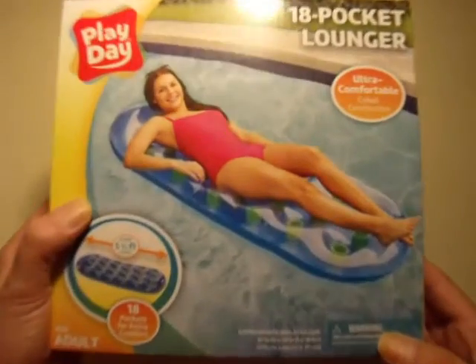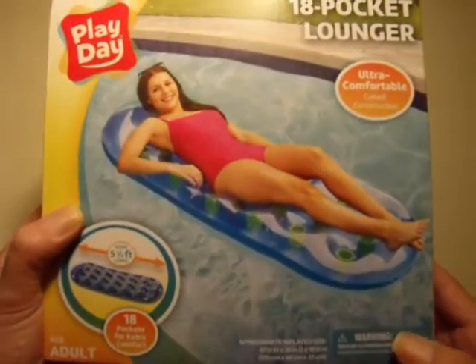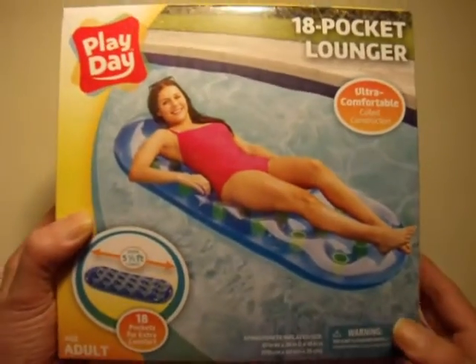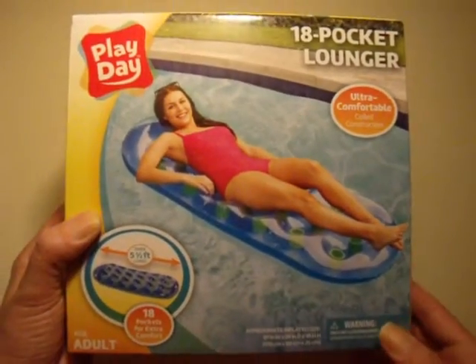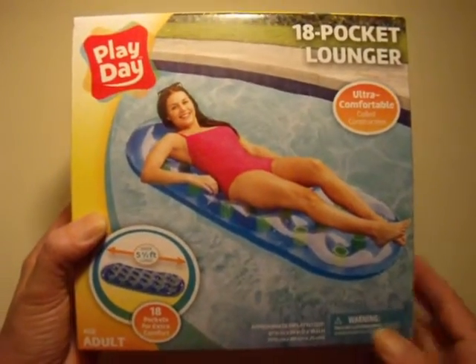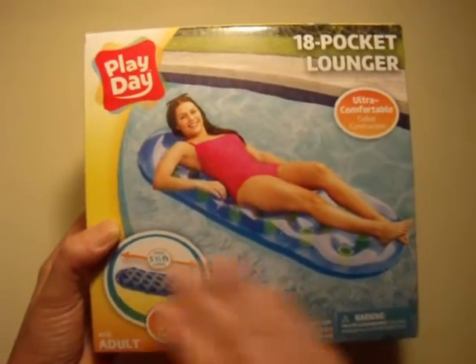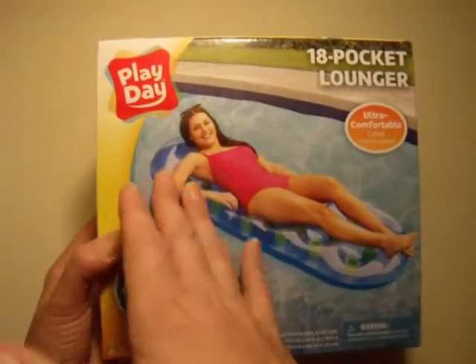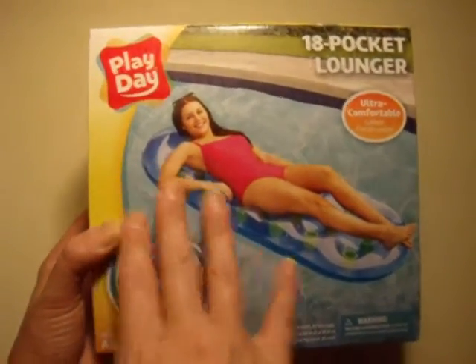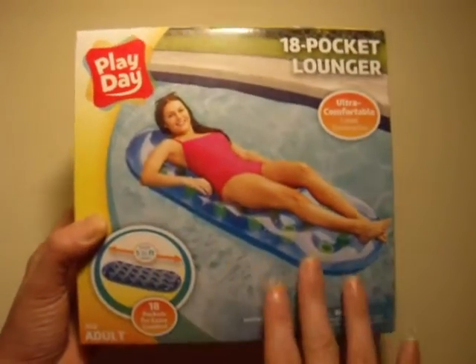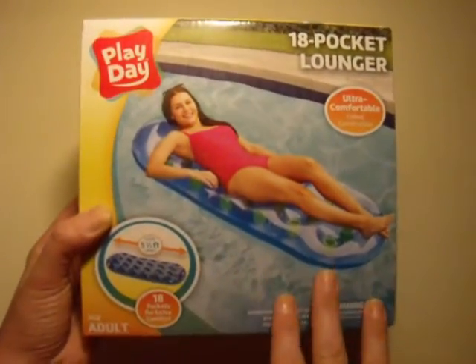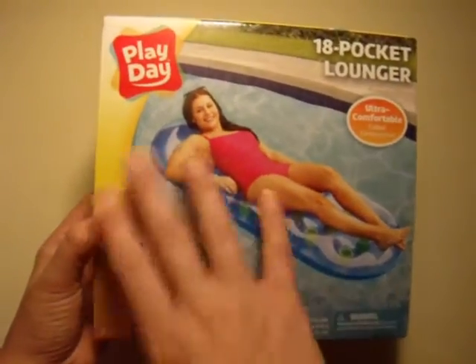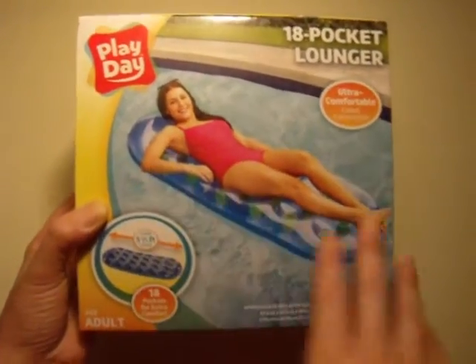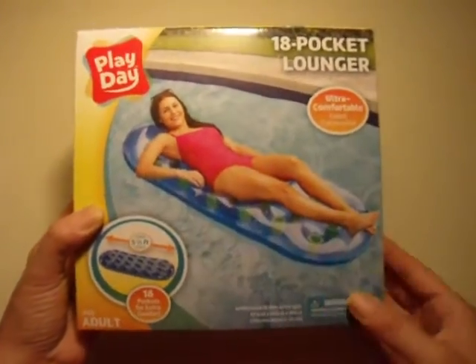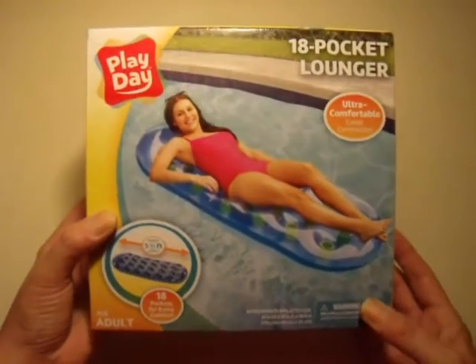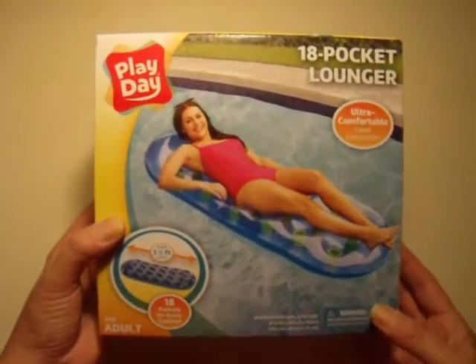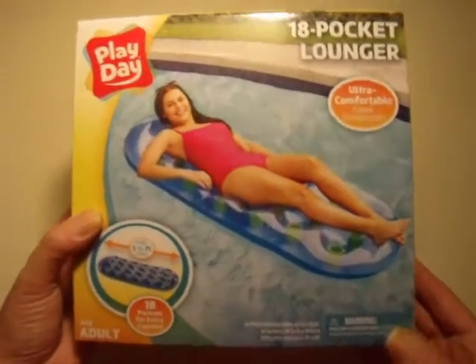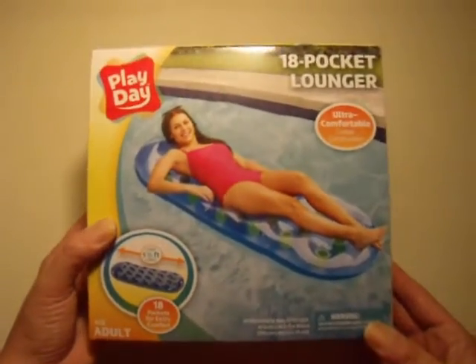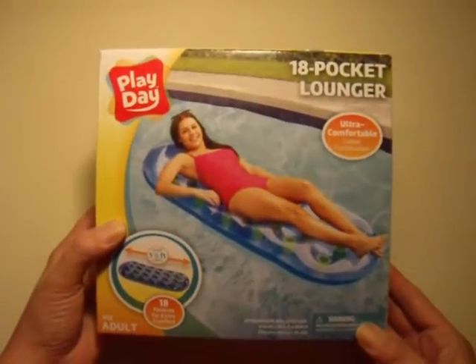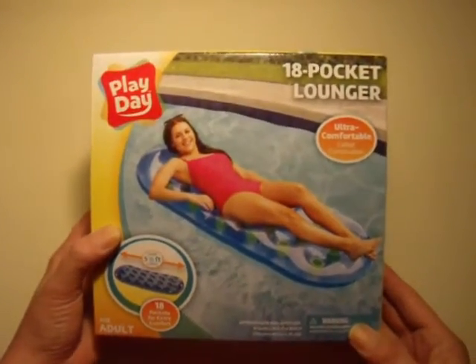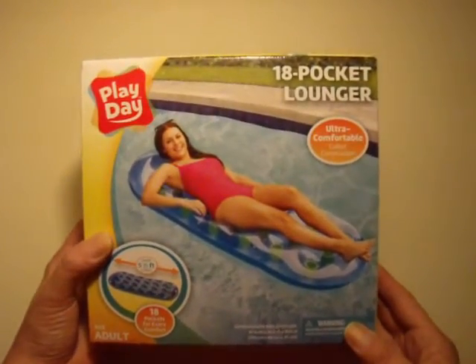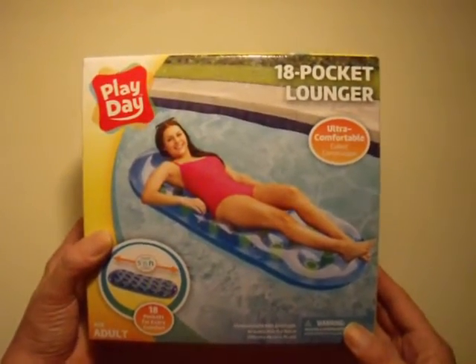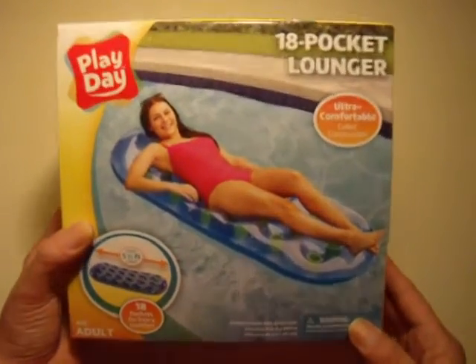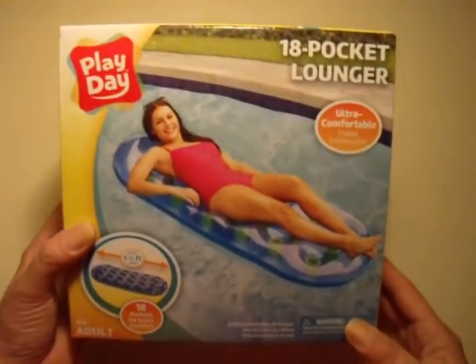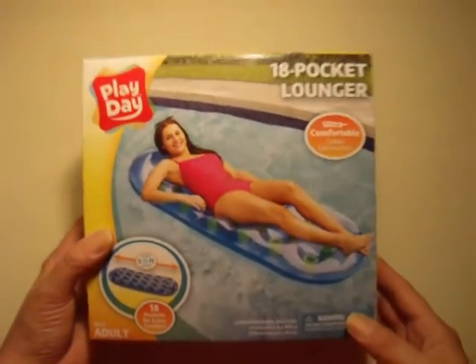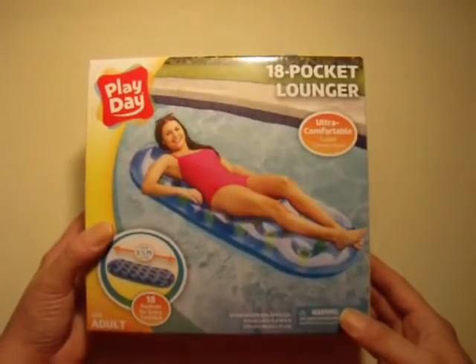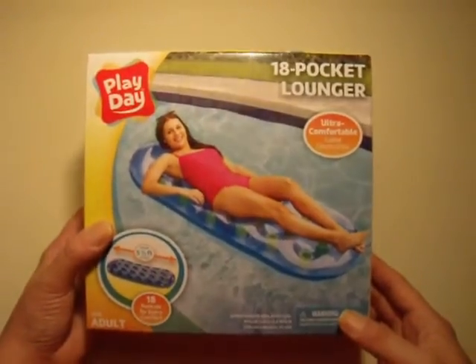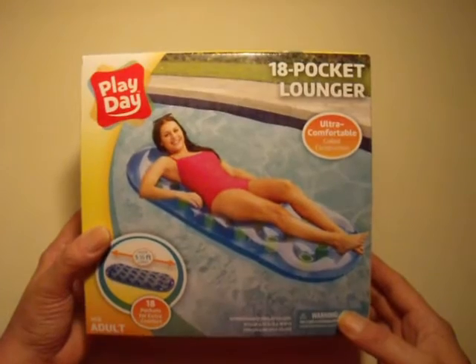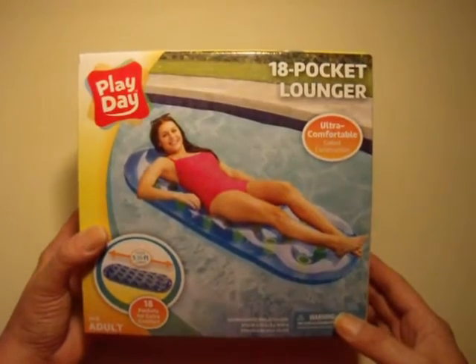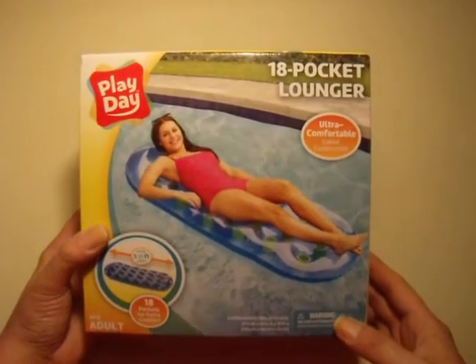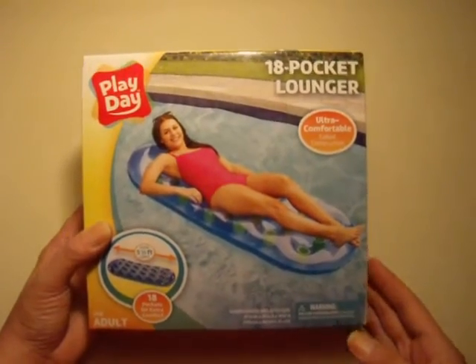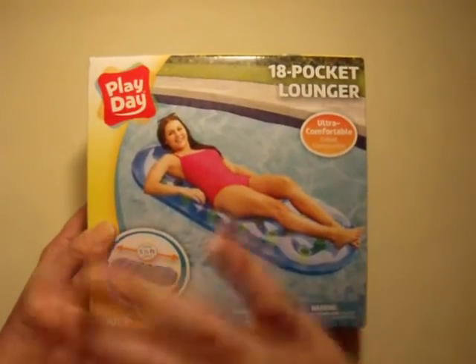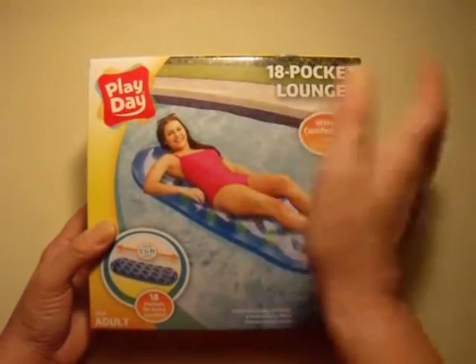So if you have a pool or you go swimming a lot and you need a lounger, you need to go to walmart.com. It's in their clearance section — anyway, bye!